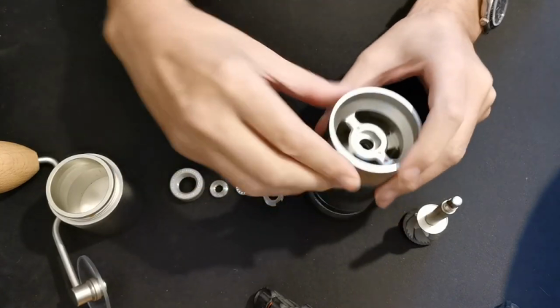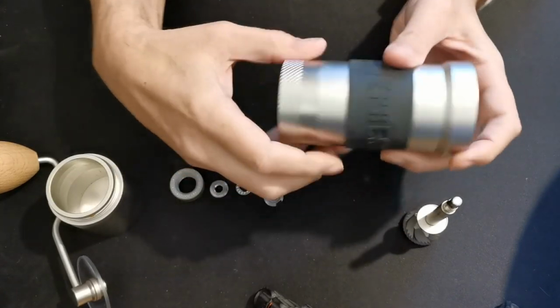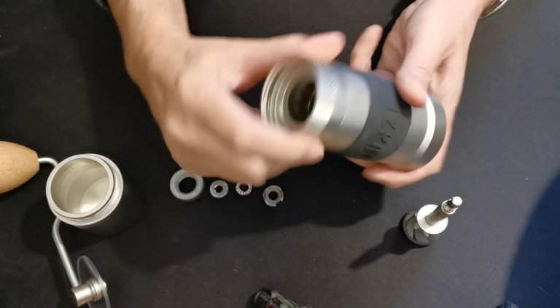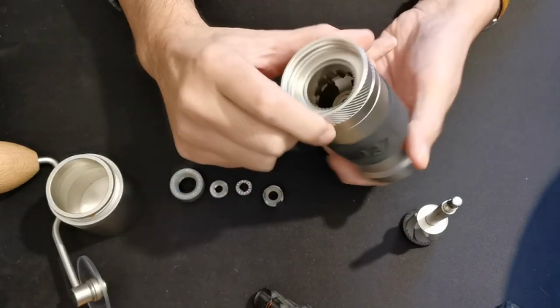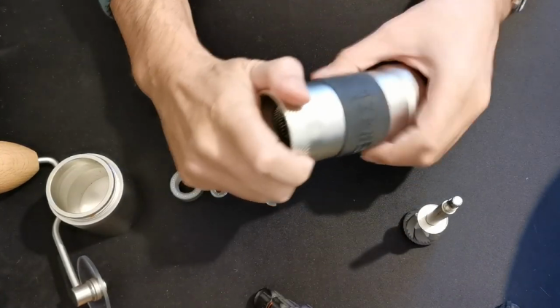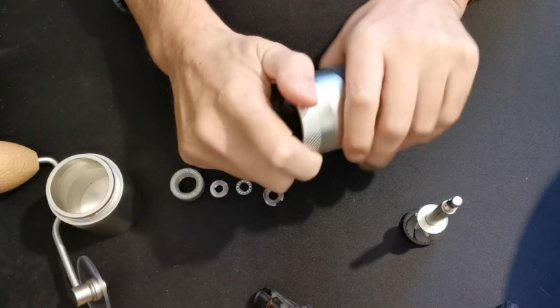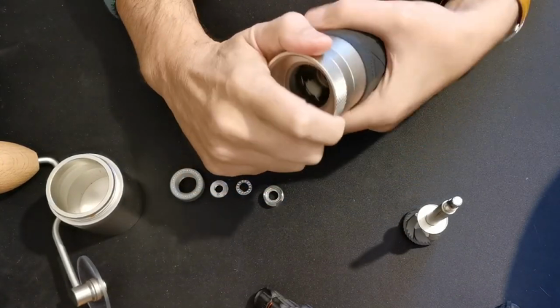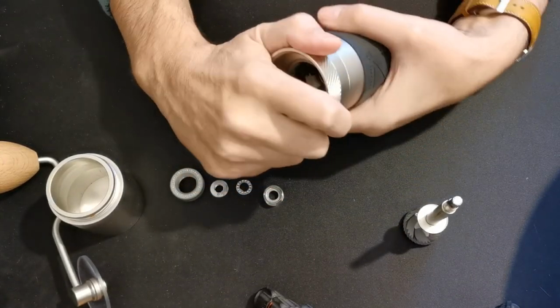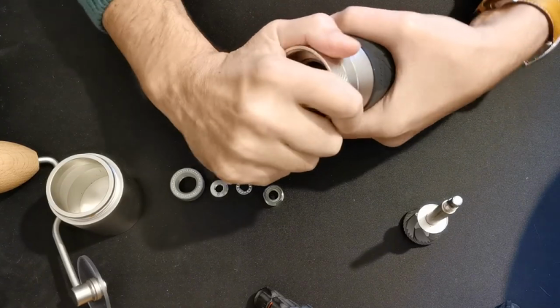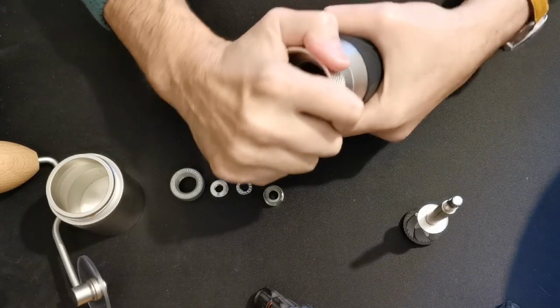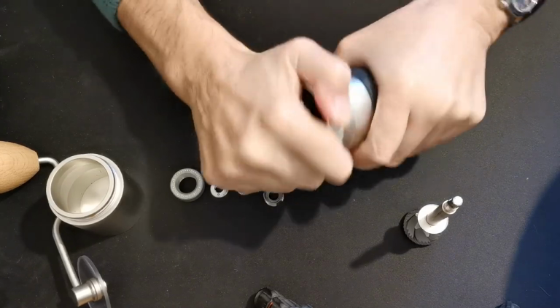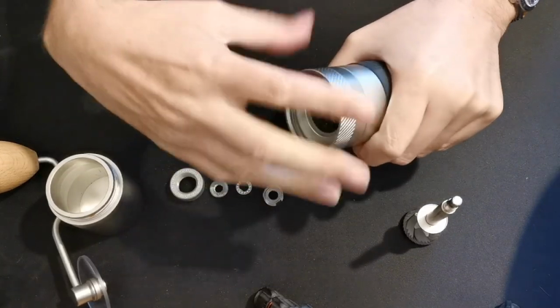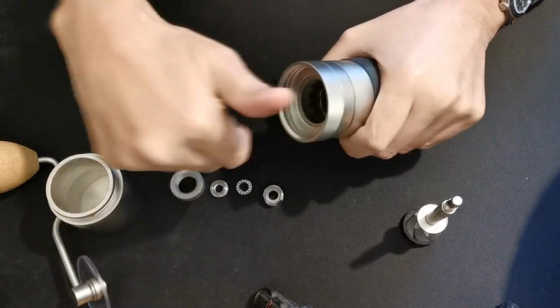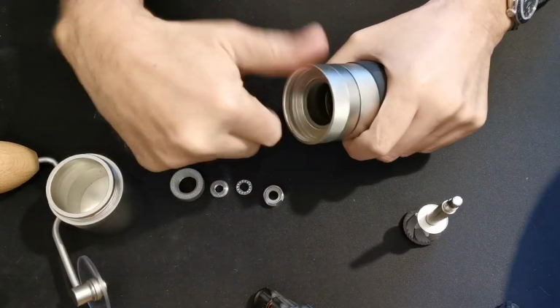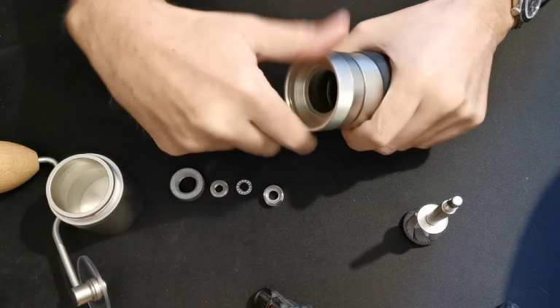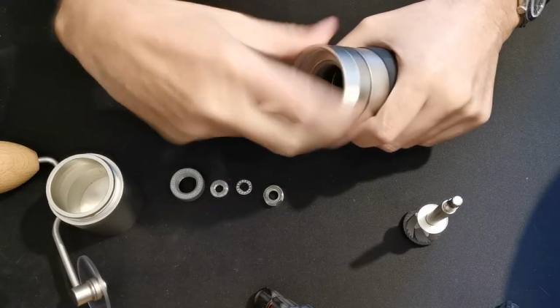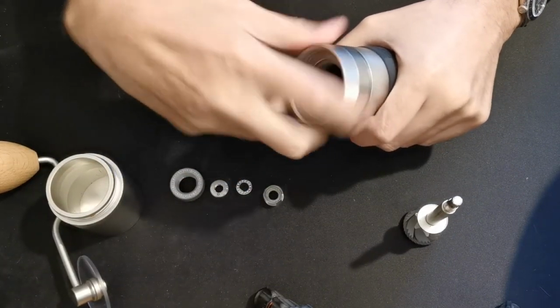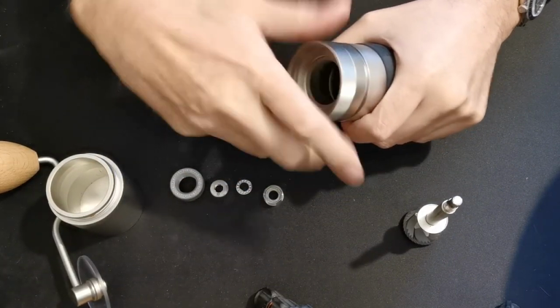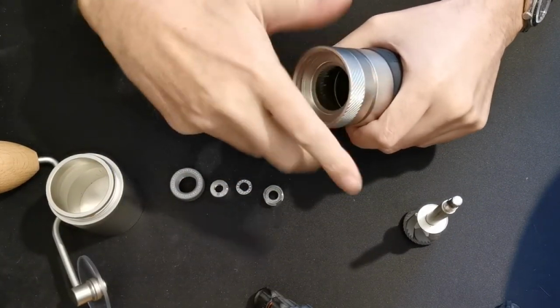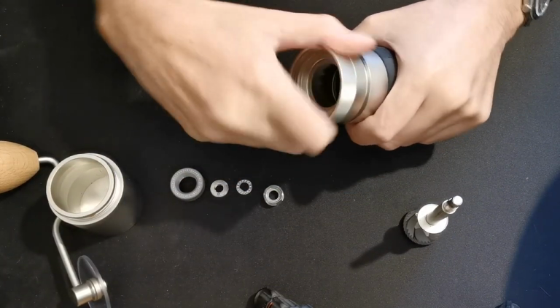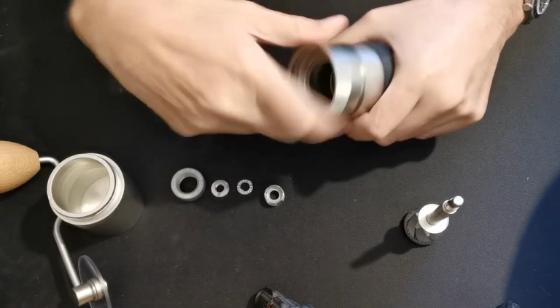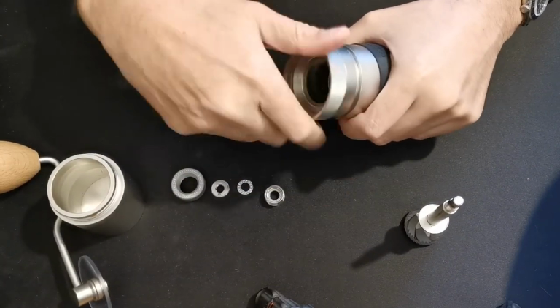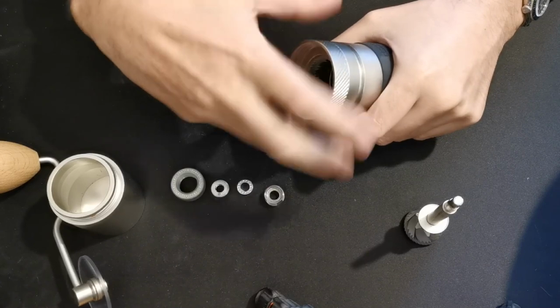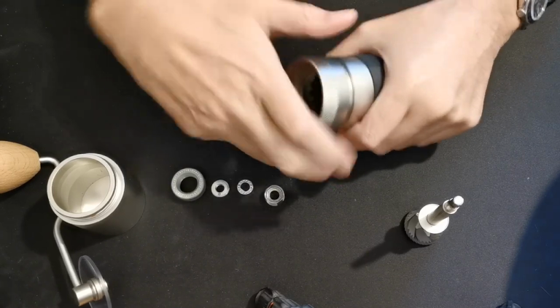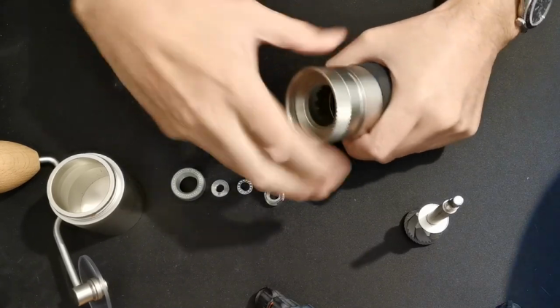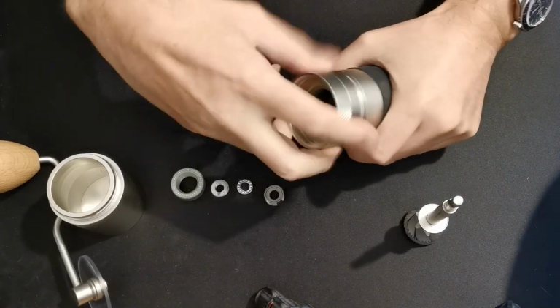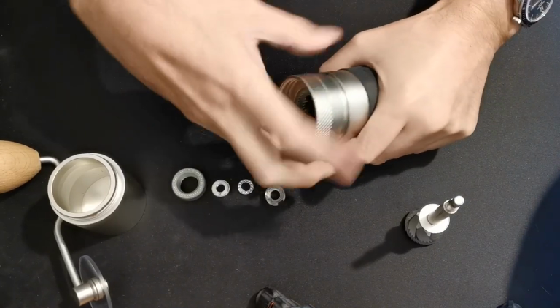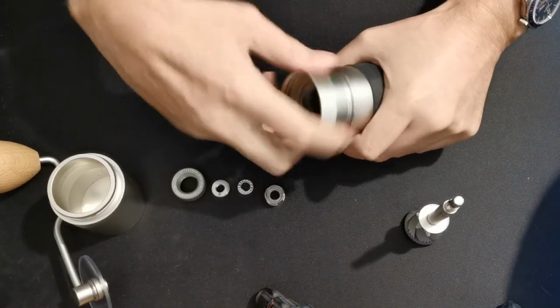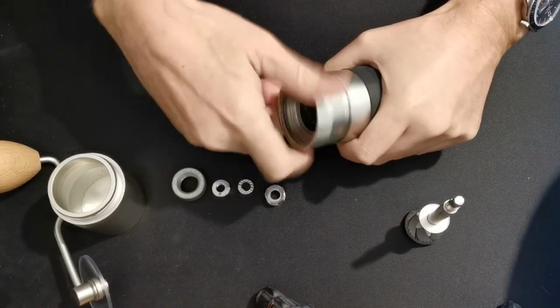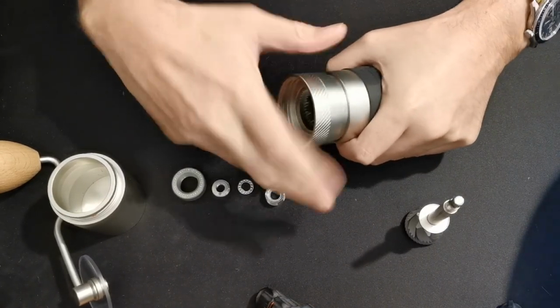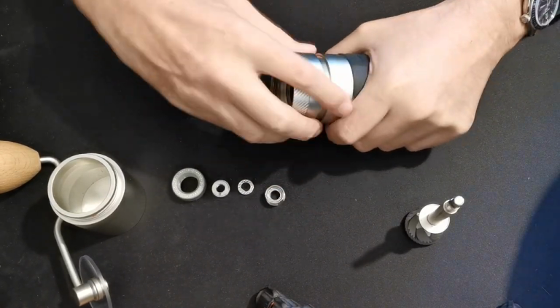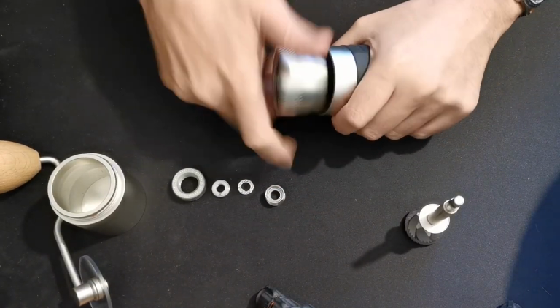Now we're left with the body of the grinder. It's a reverse thread — you go this way to undo it. And this shows us the lower burr.